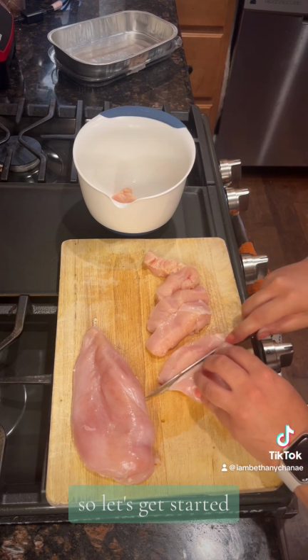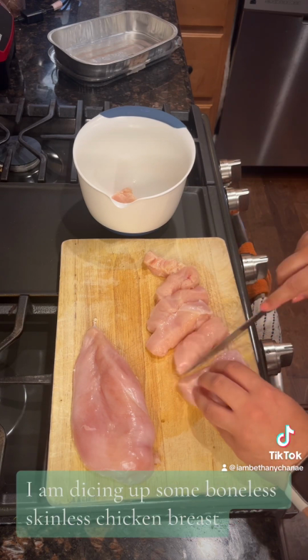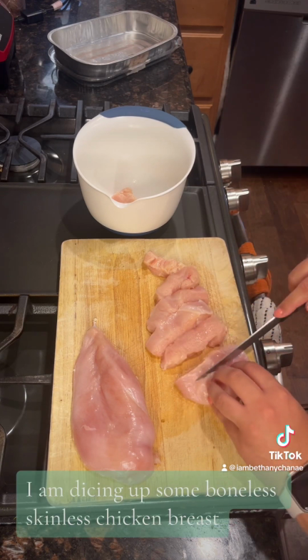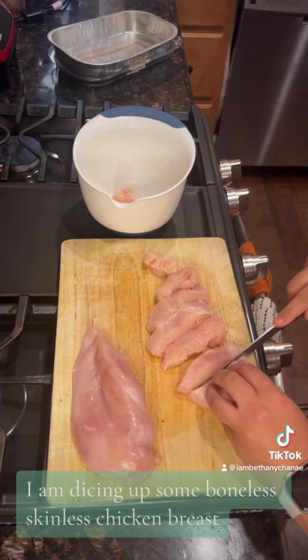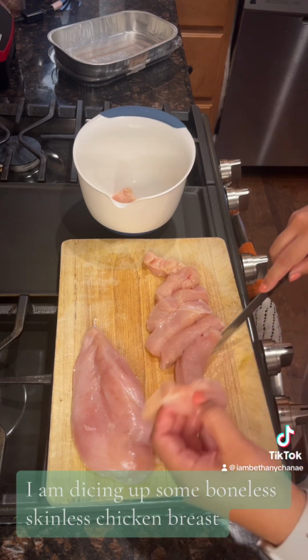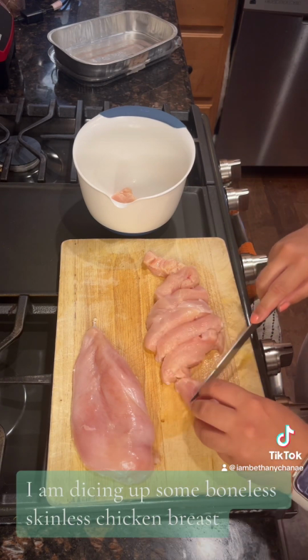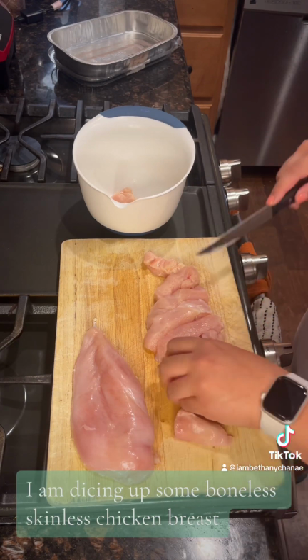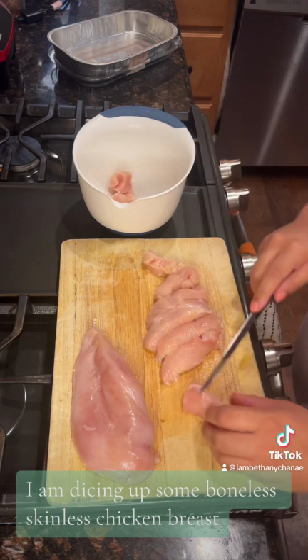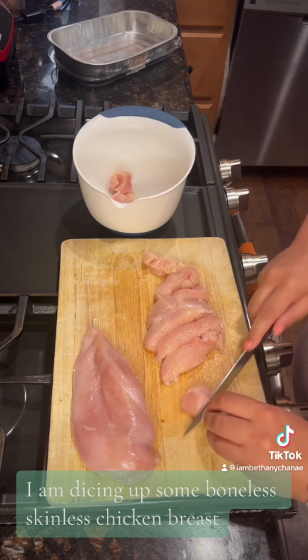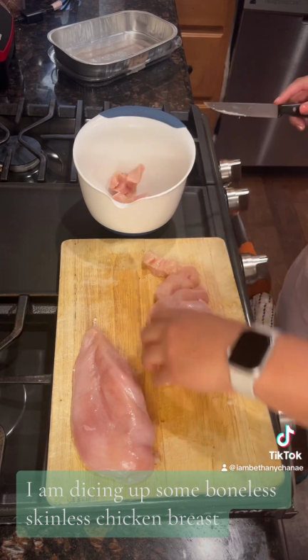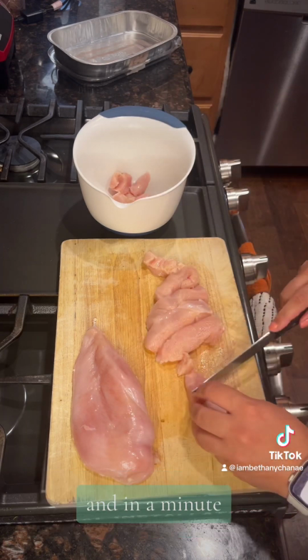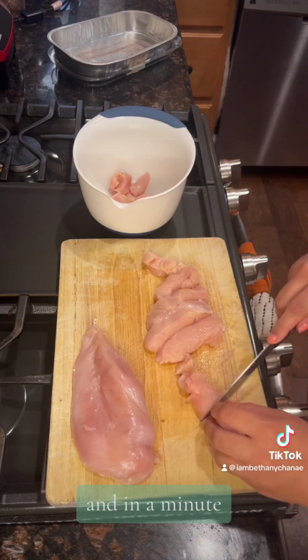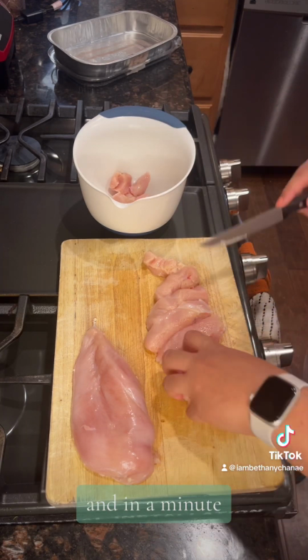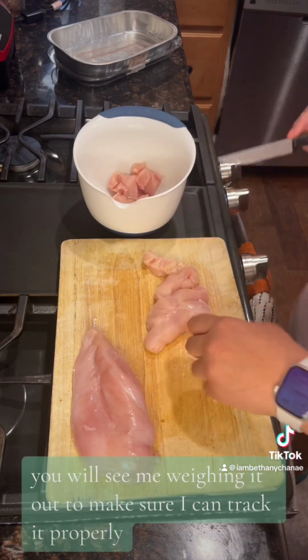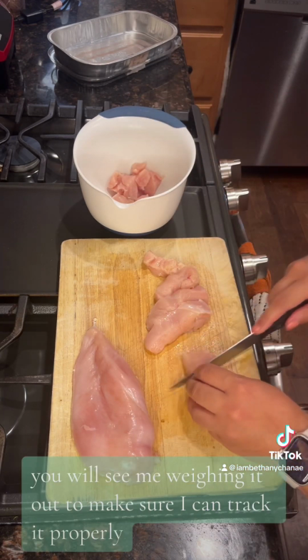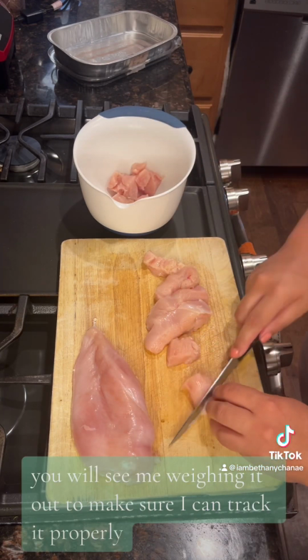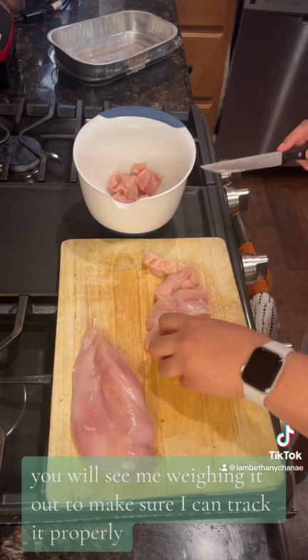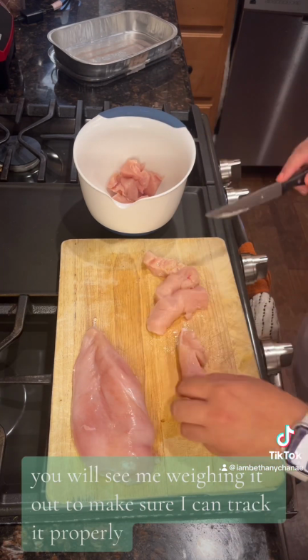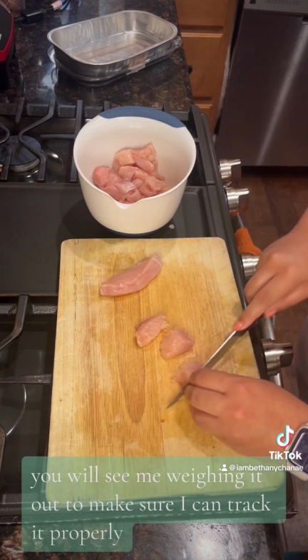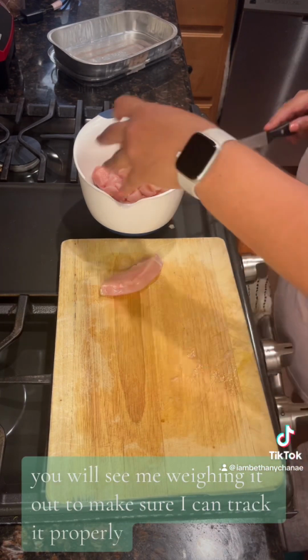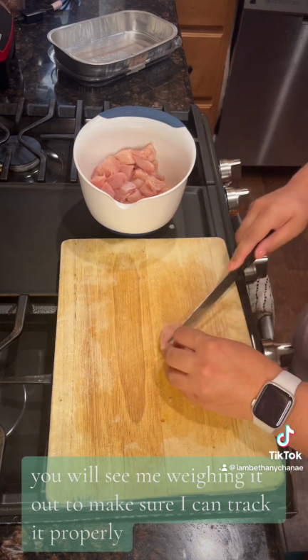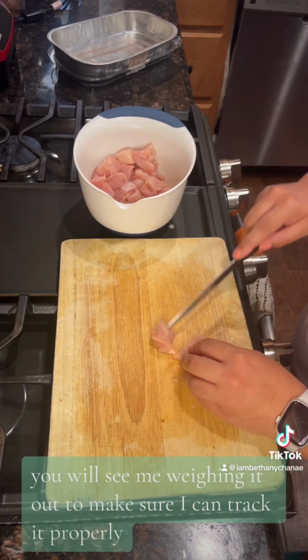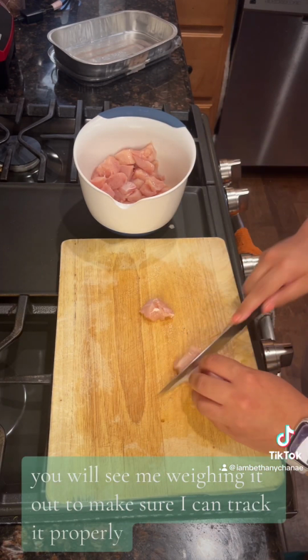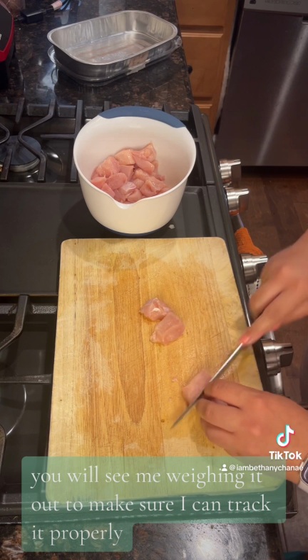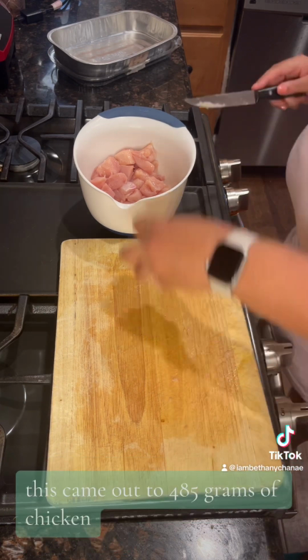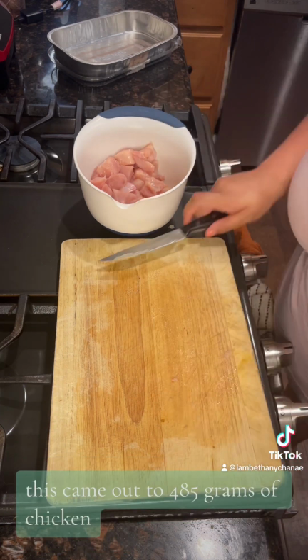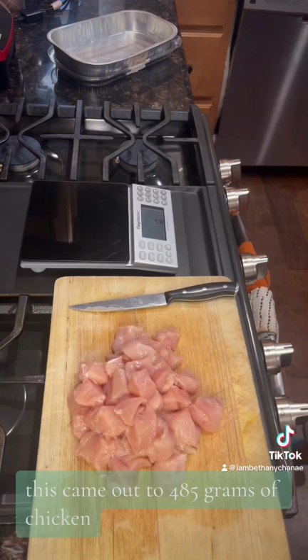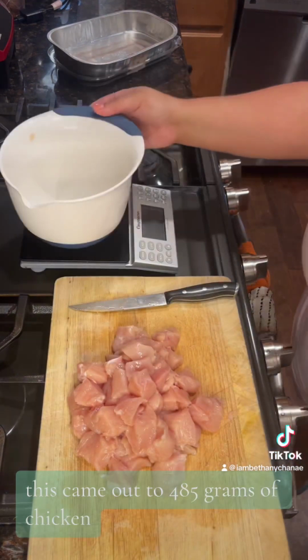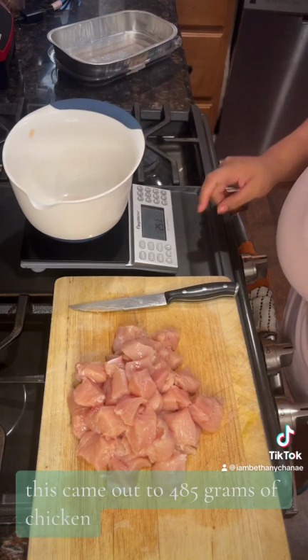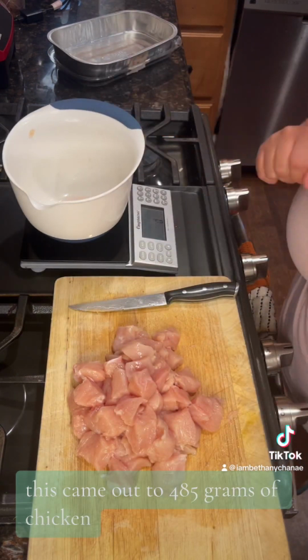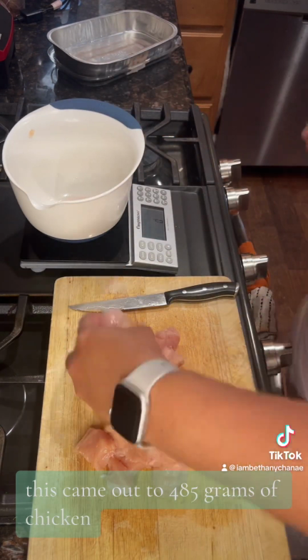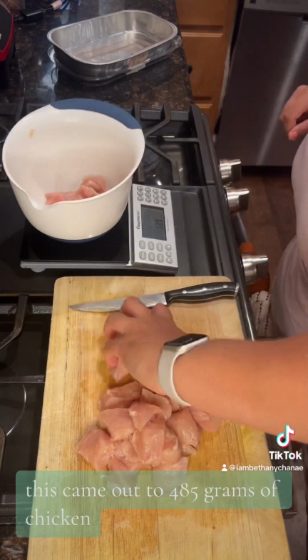I am dicing up some Chiboma skinless chicken breasts, and in a minute you will see me weighing it out to make sure I can track it properly. This came out to 485 grams of chicken.